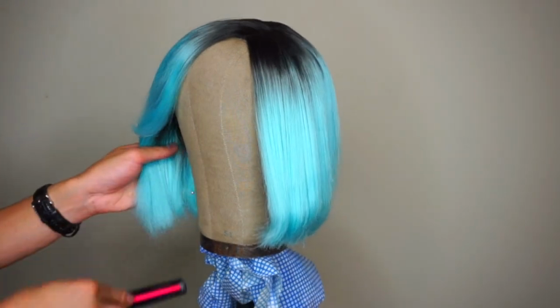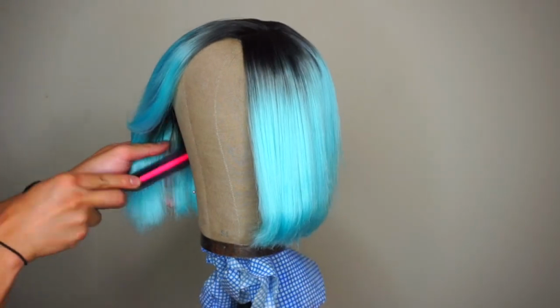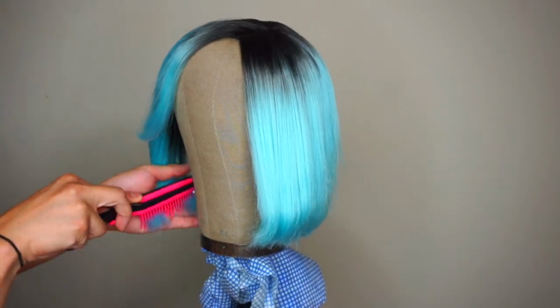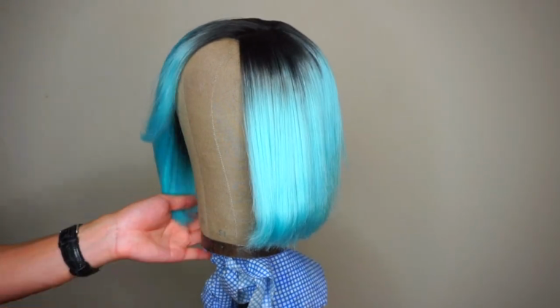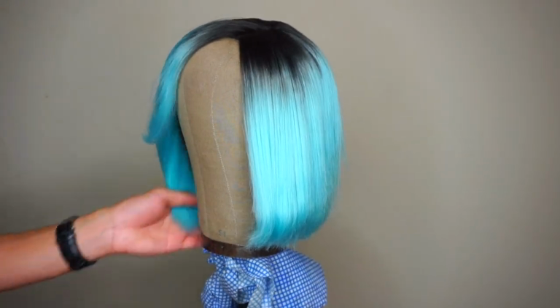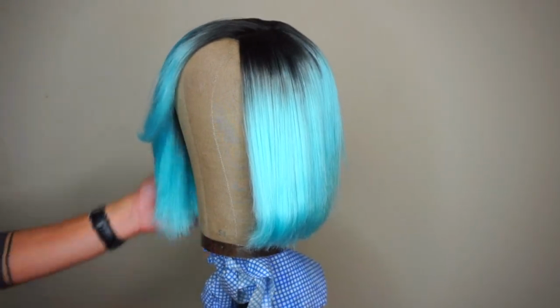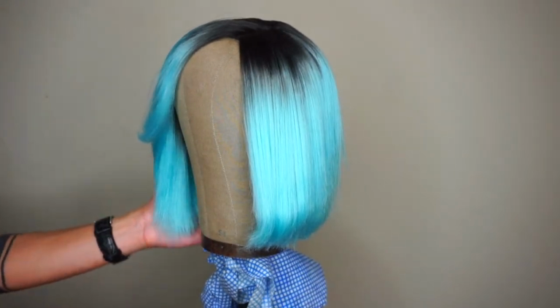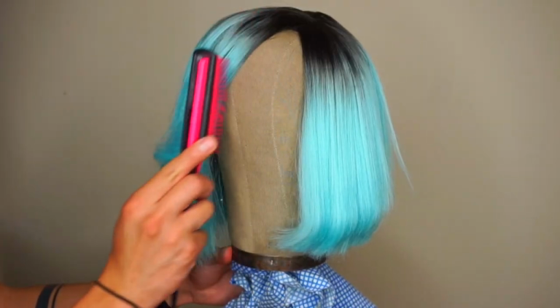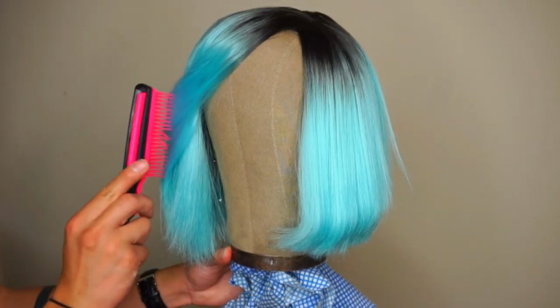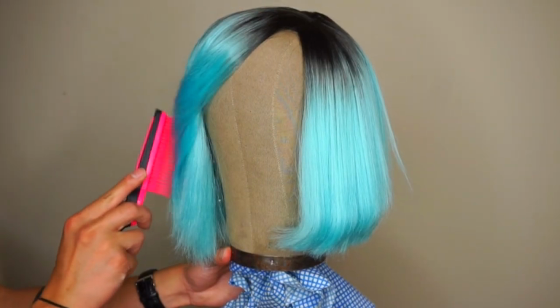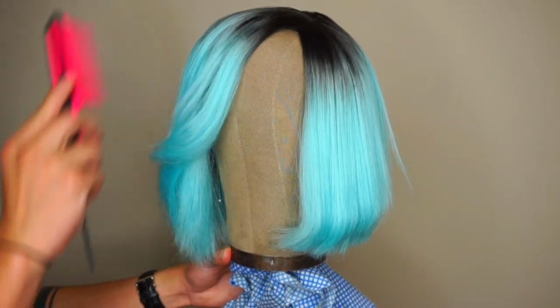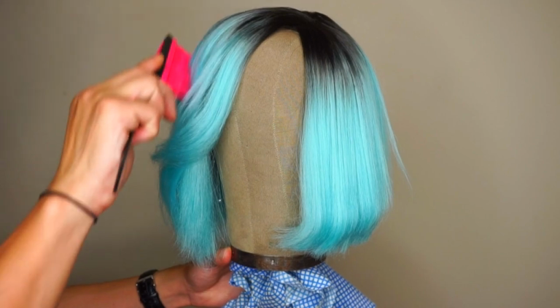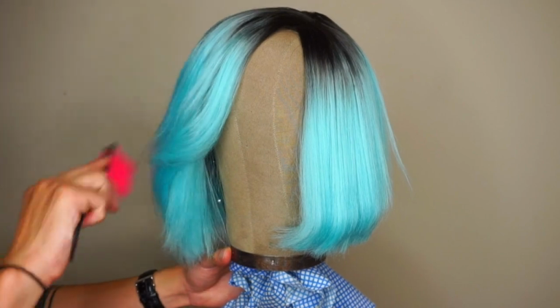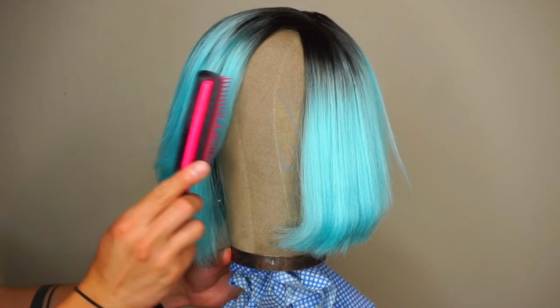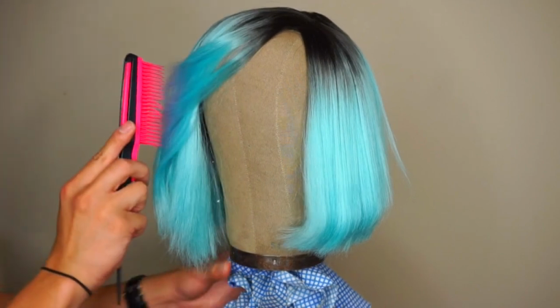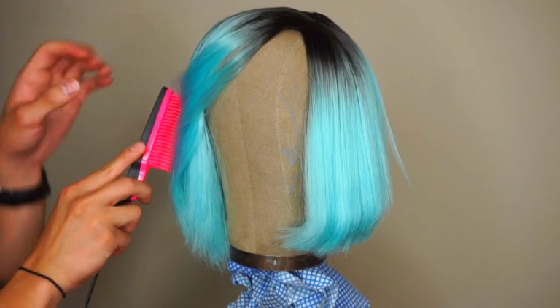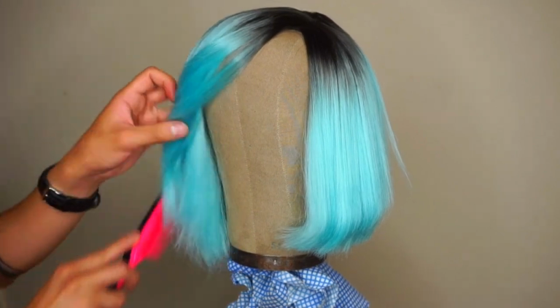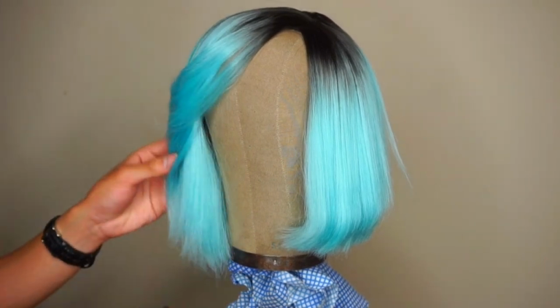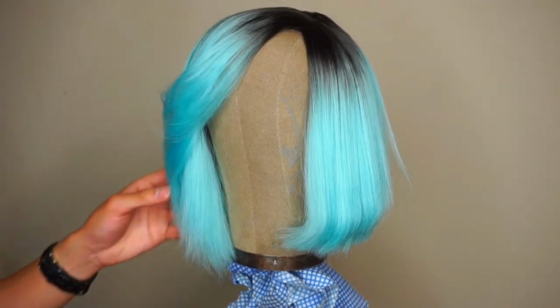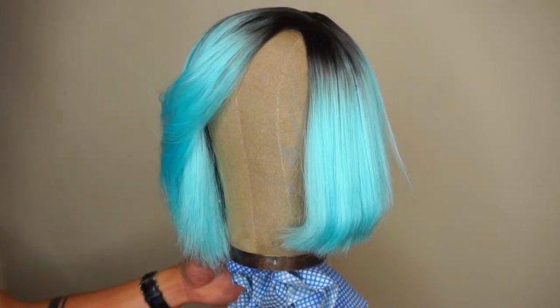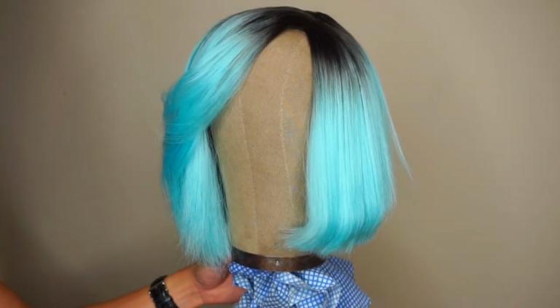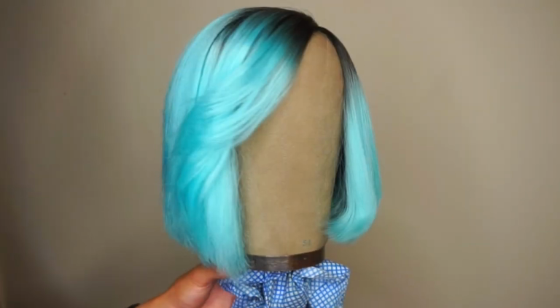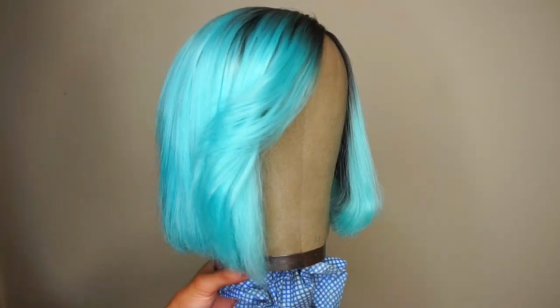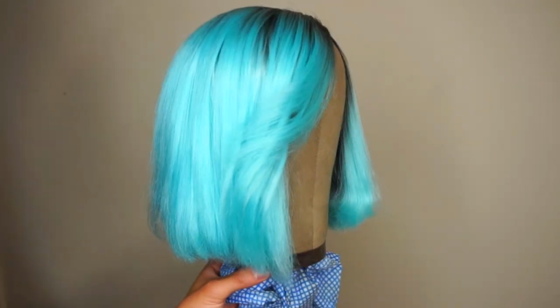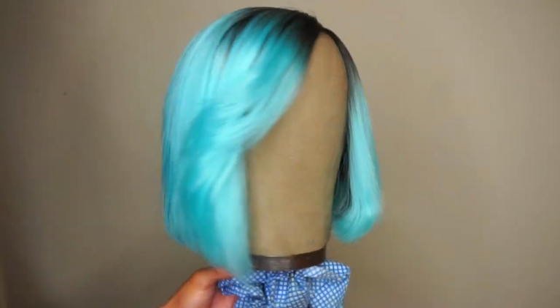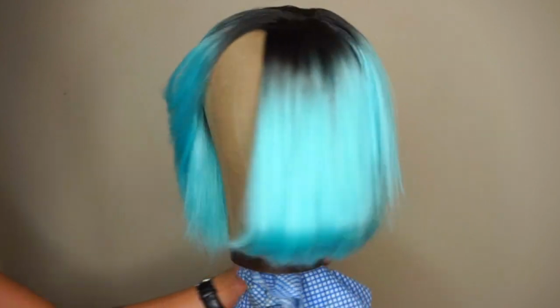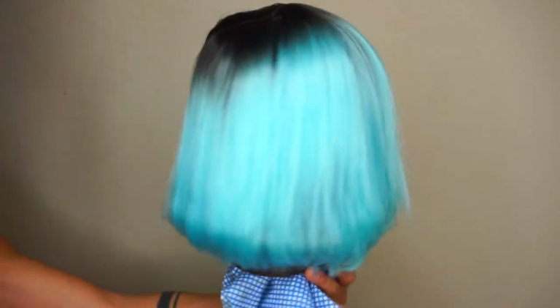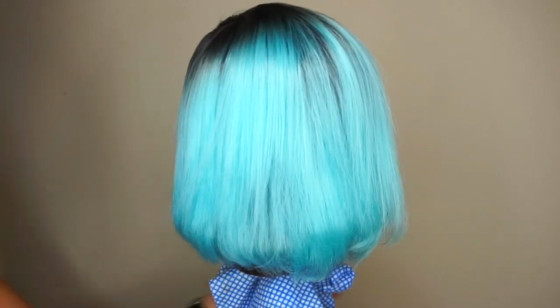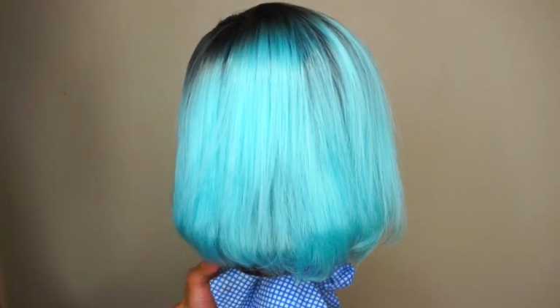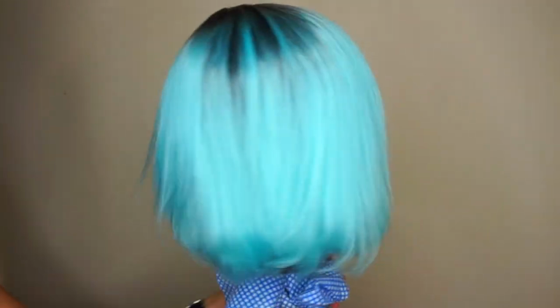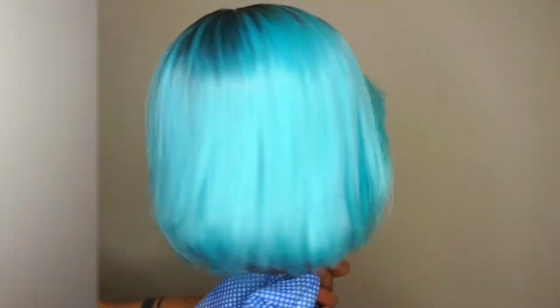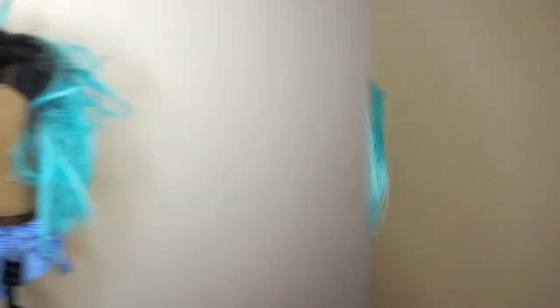This is actually for my friend Chida Mars. She wears her wigs legit, so I go ahead and fix up my client's hair.